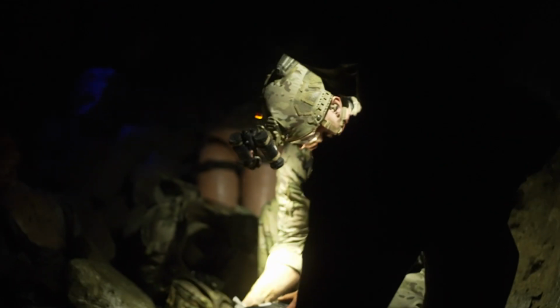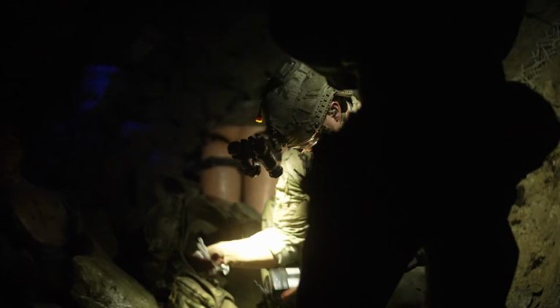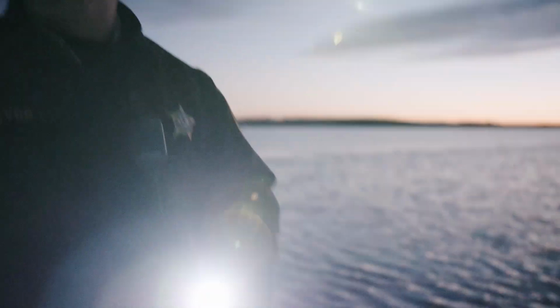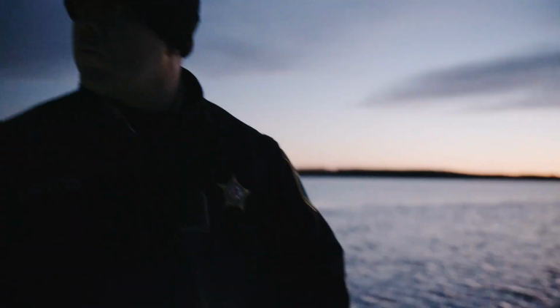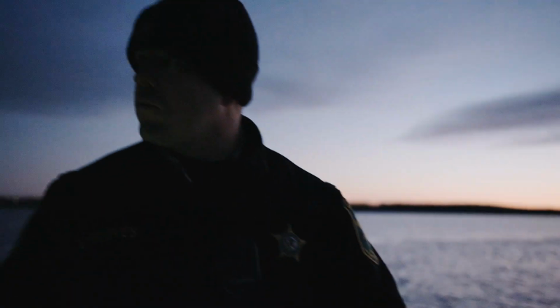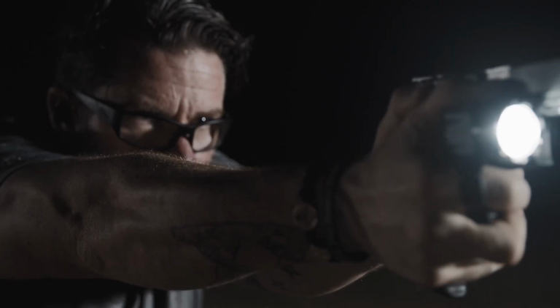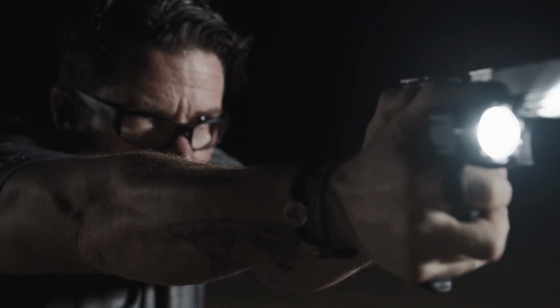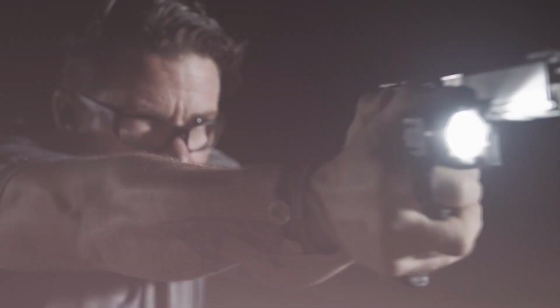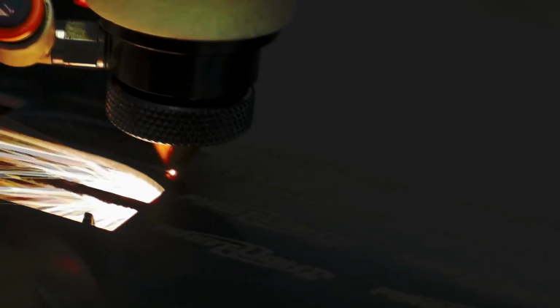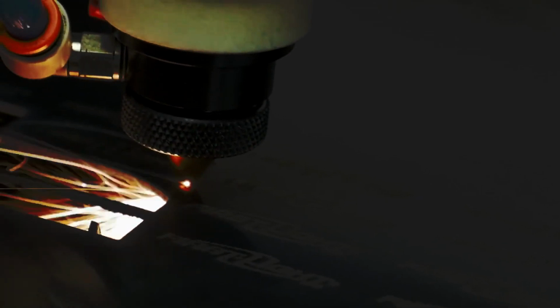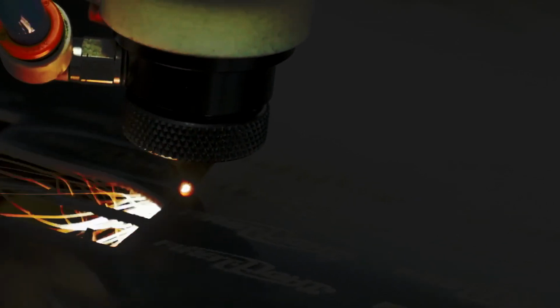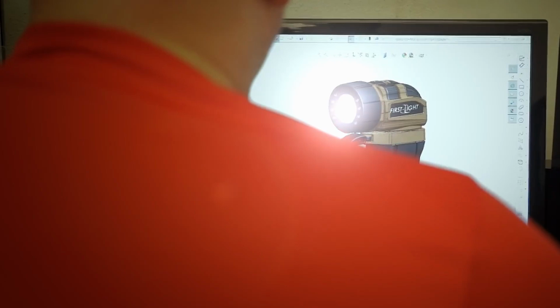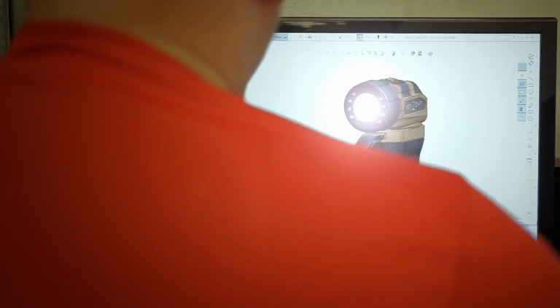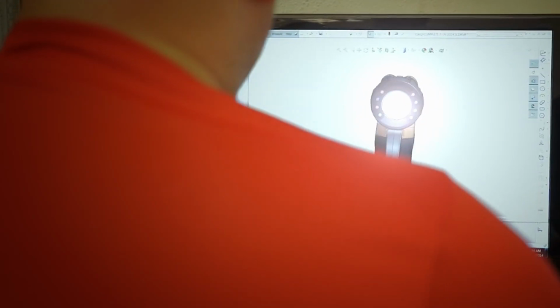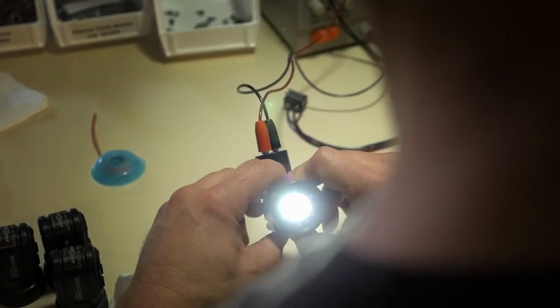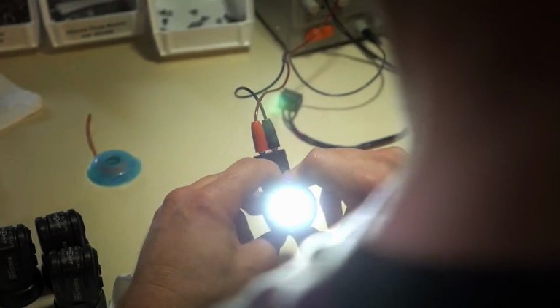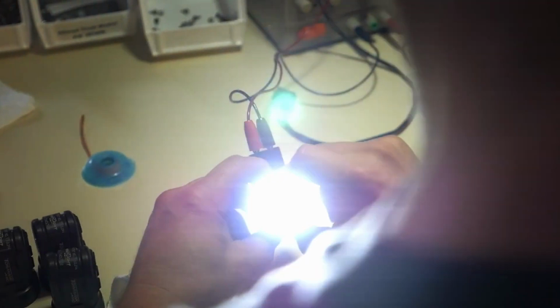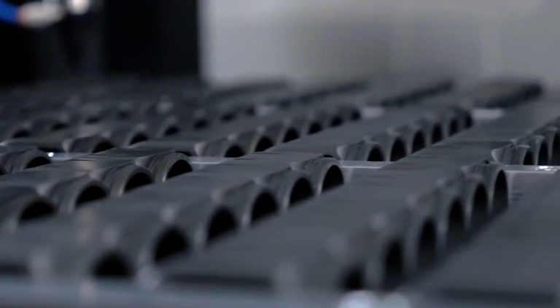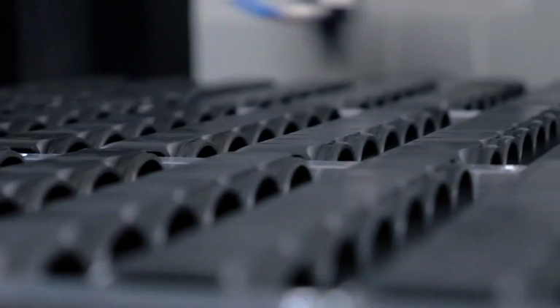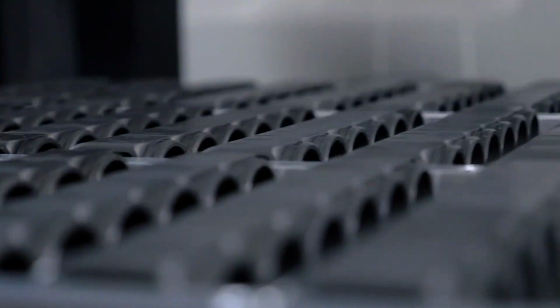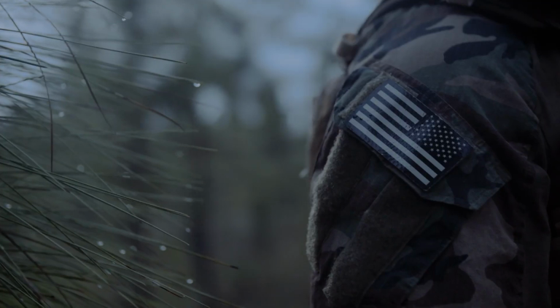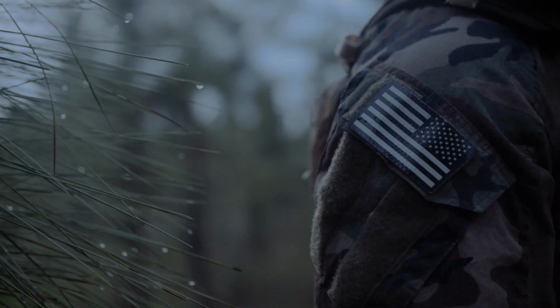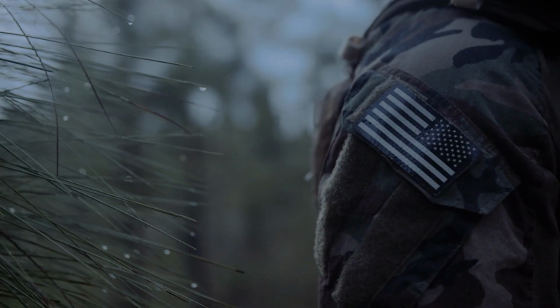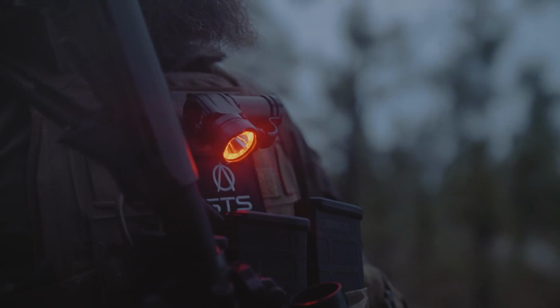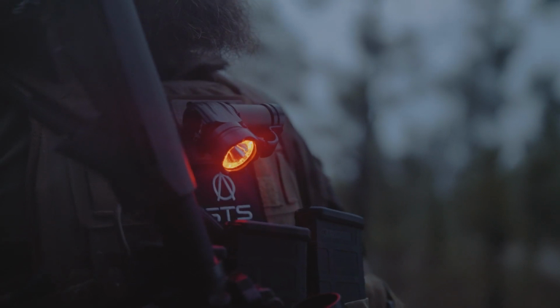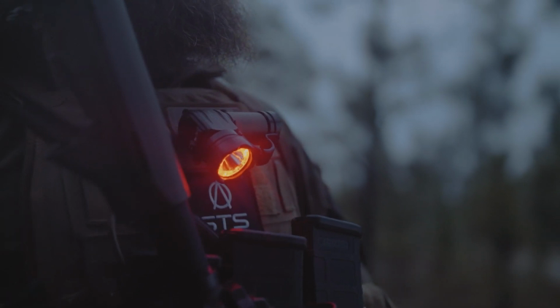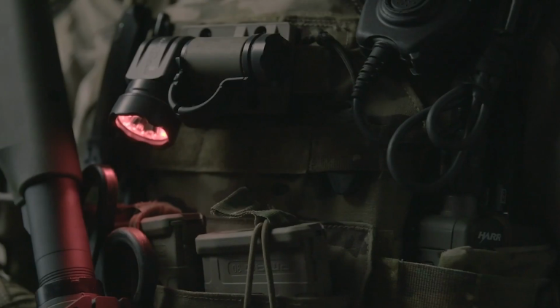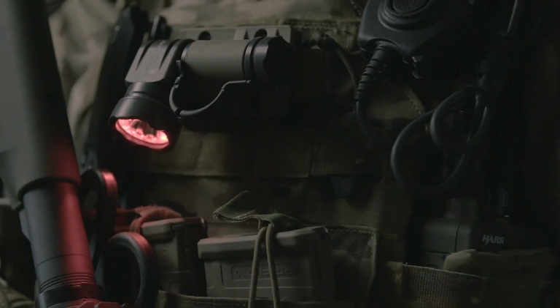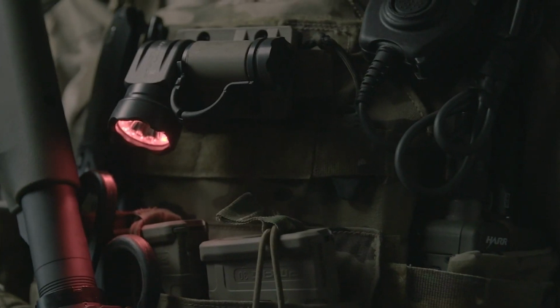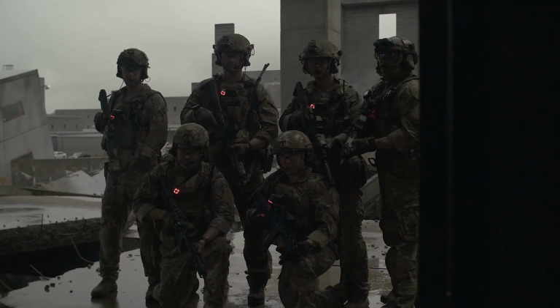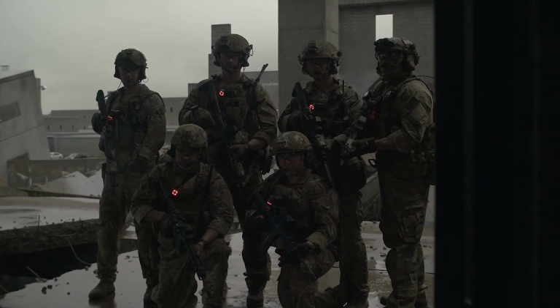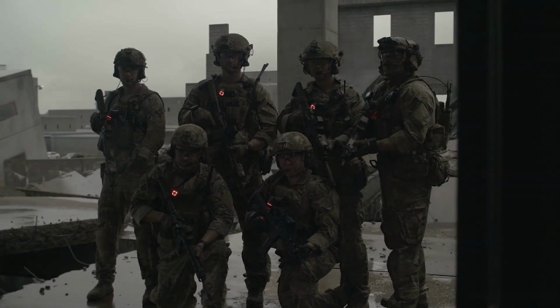First Light USA is proud to be celebrating our 20th year of developing, building, and delivering purpose-built lighting solutions to warfighters, LEOs, and tactical professionals.